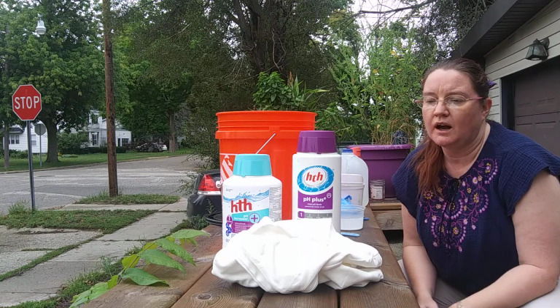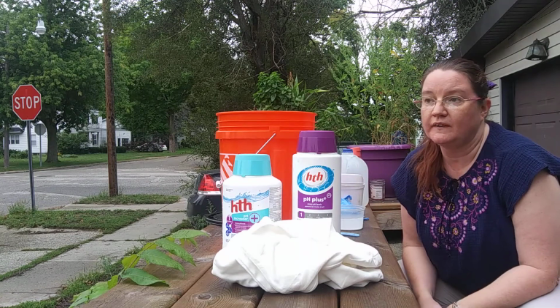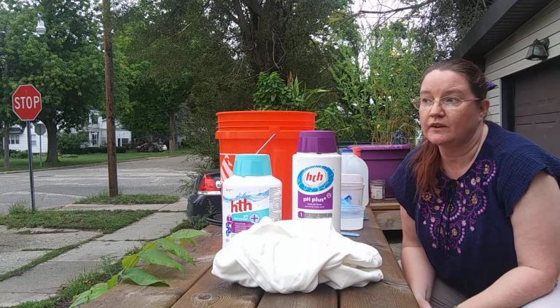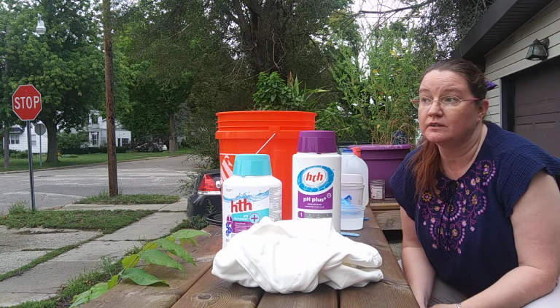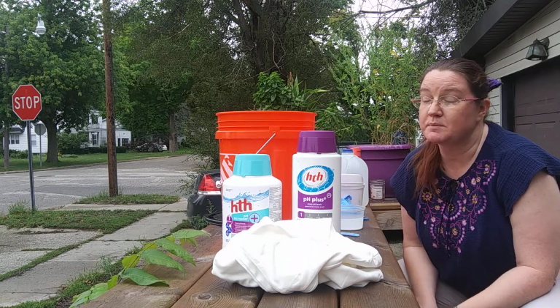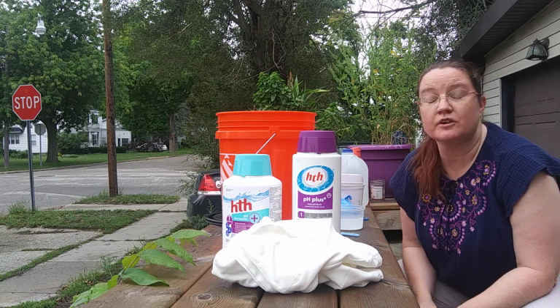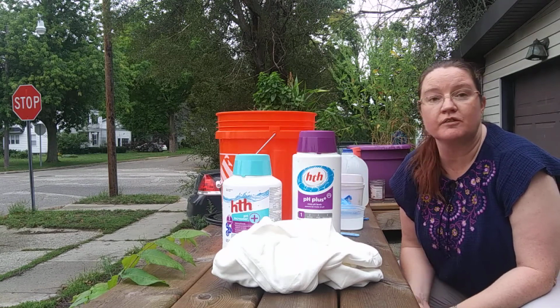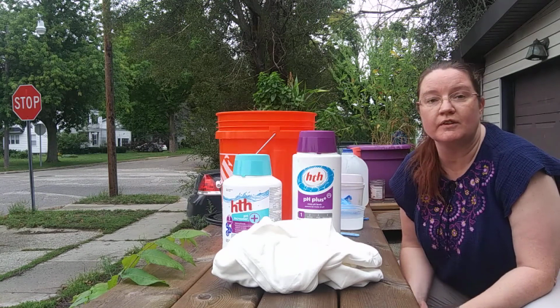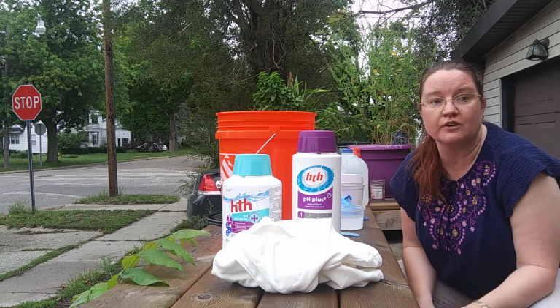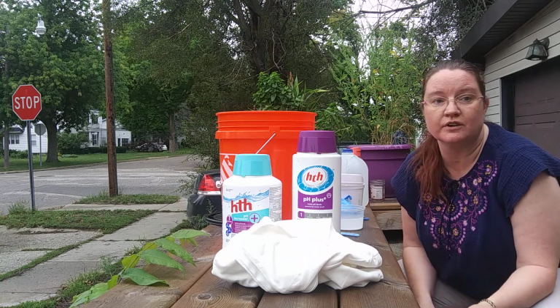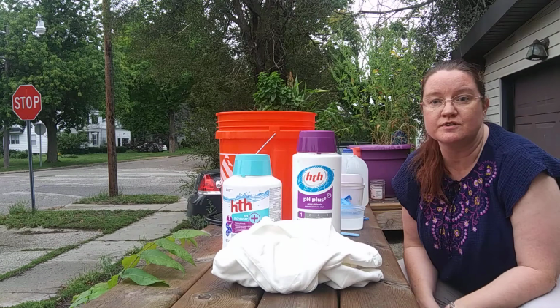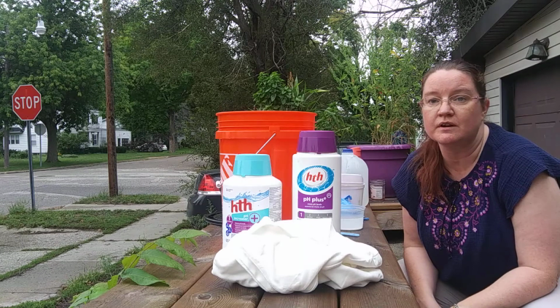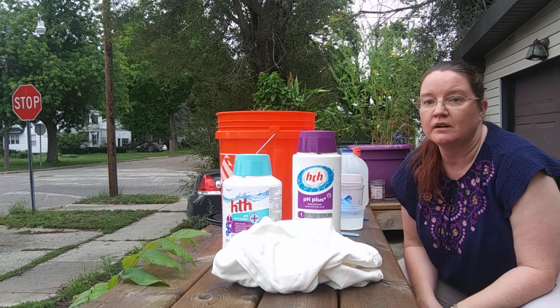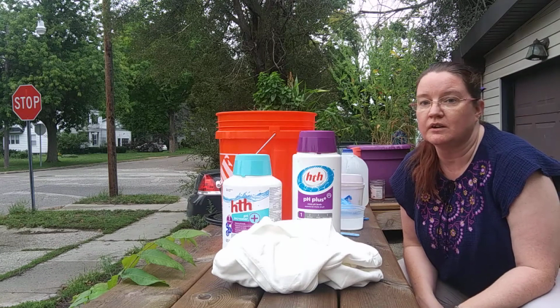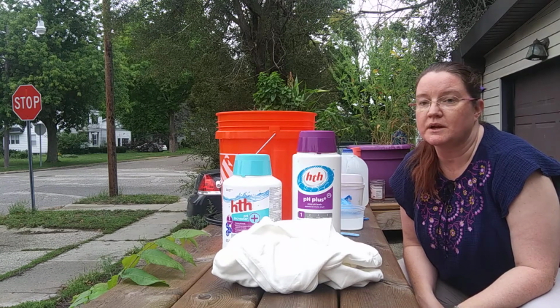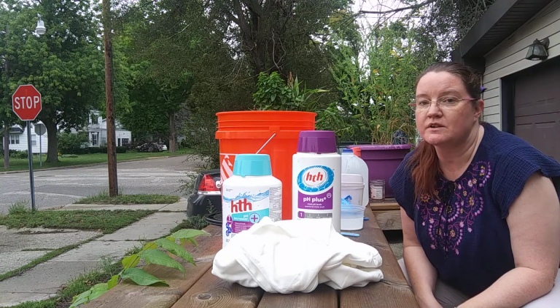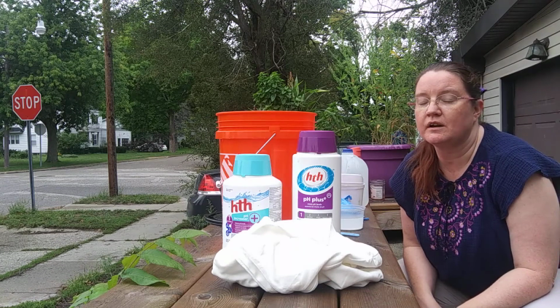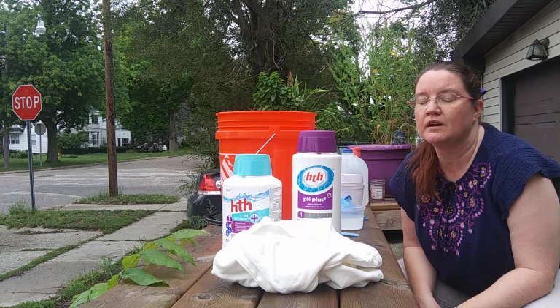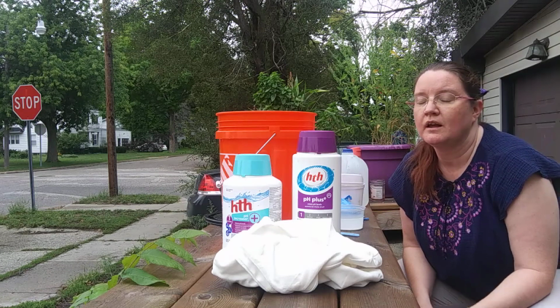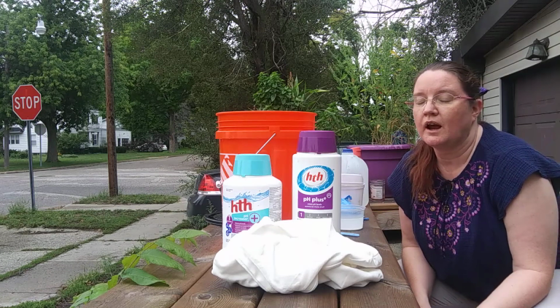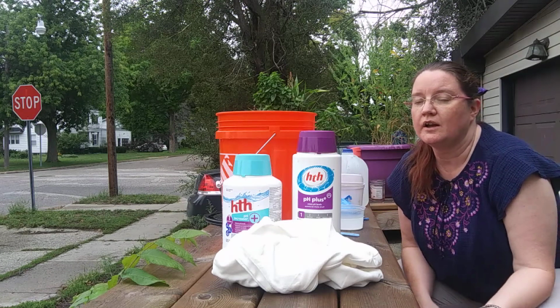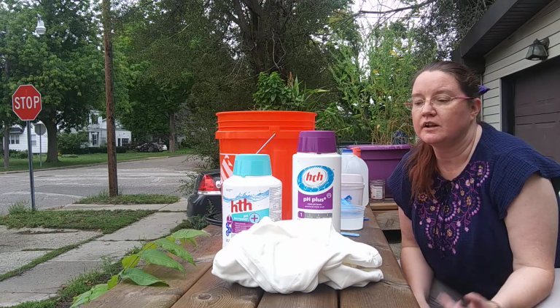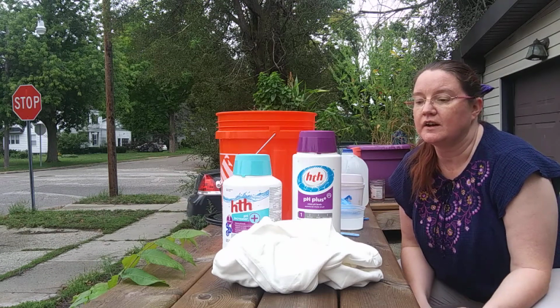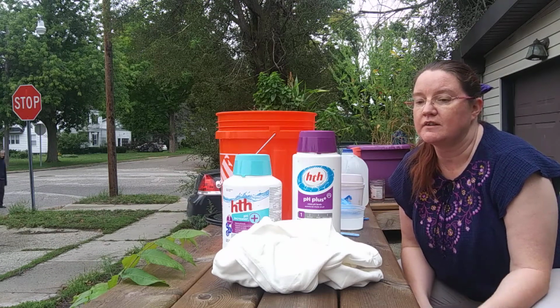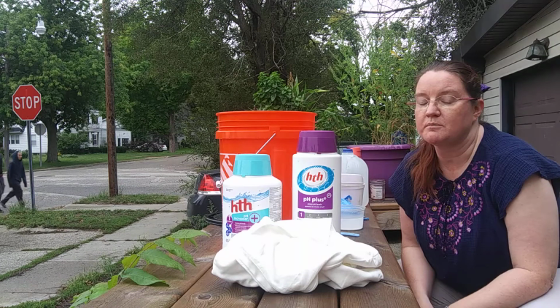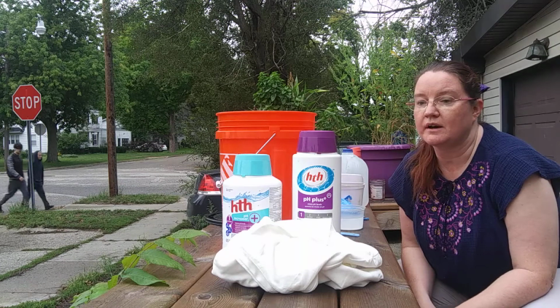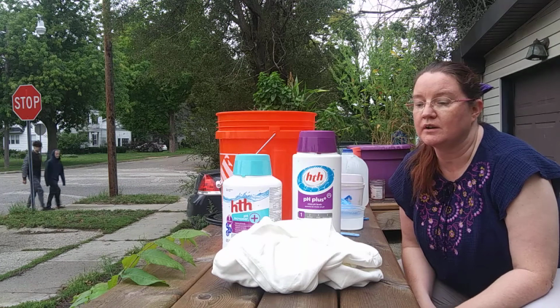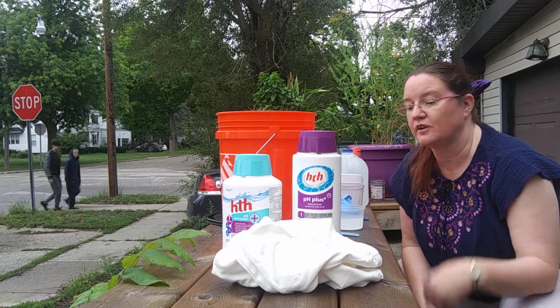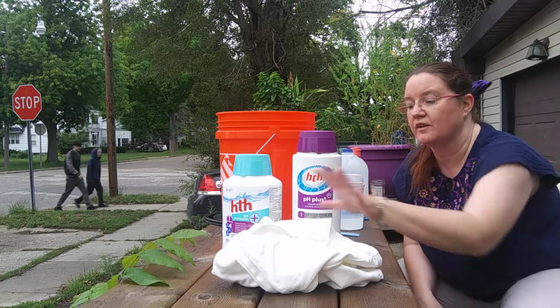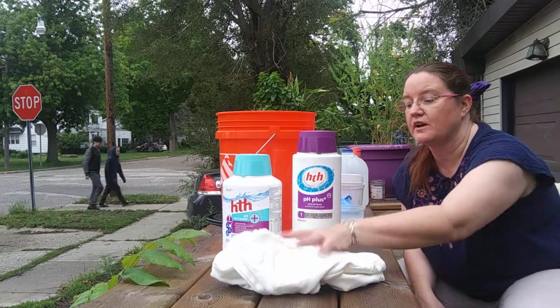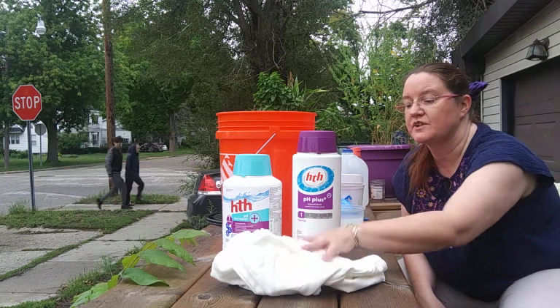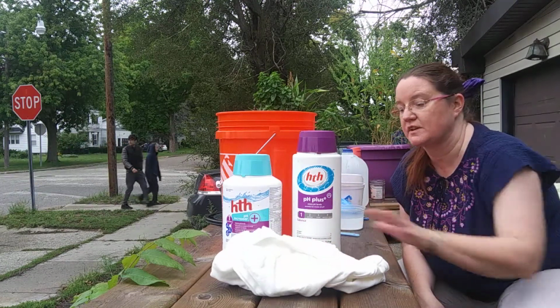I'm told the big box stores tend to sell these as washing soda in the laundry supply aisle. And the other desperate alternative, if you have a last-minute dye order you need to do soon, you can use your baking soda and heat it in the oven for about an hour. It does allow the dye to fix.